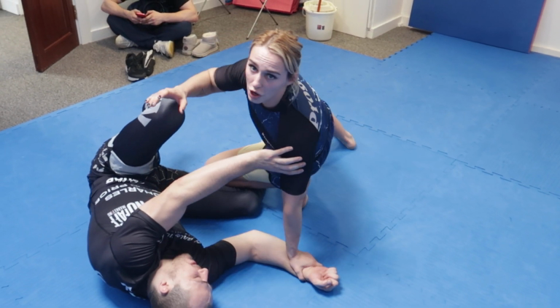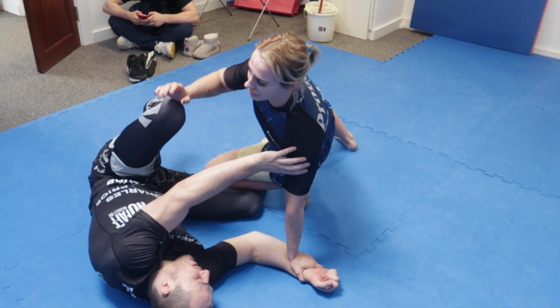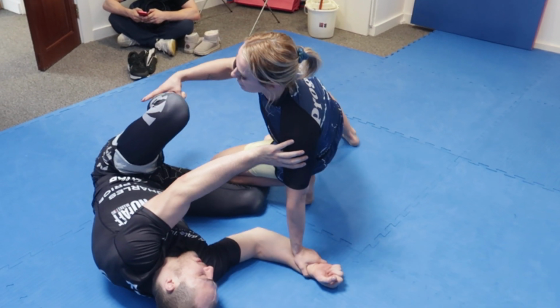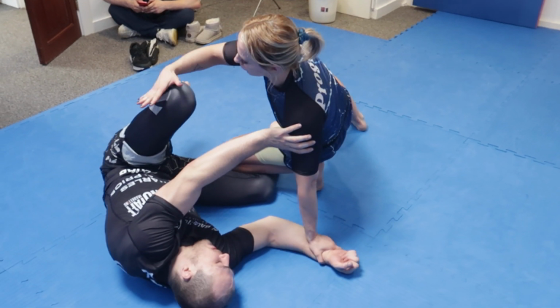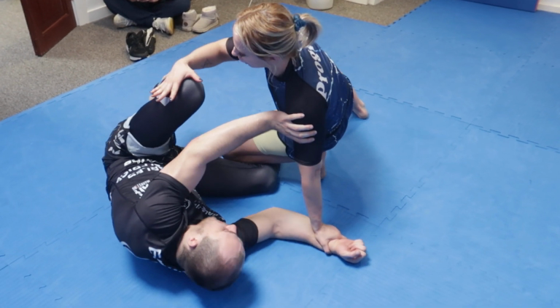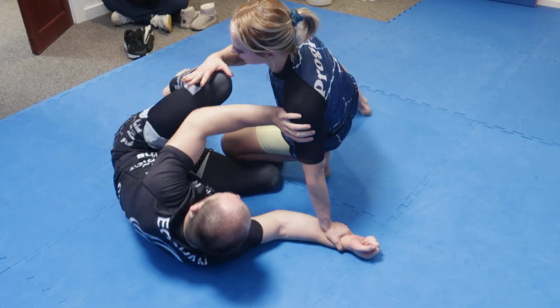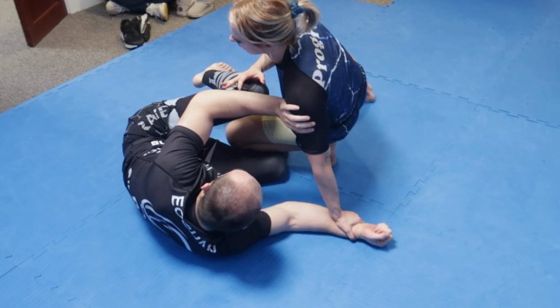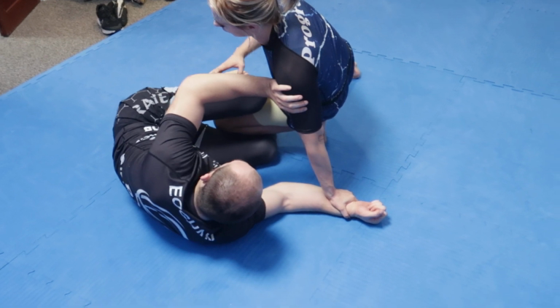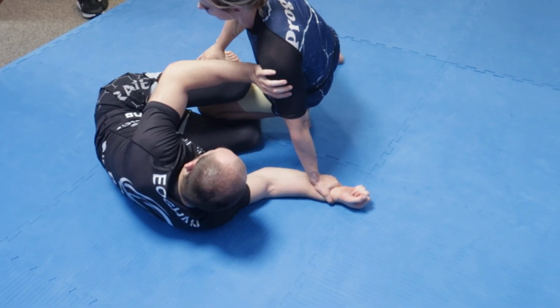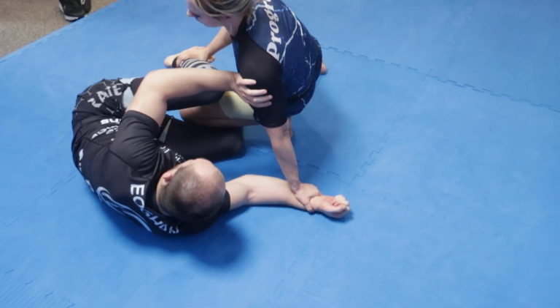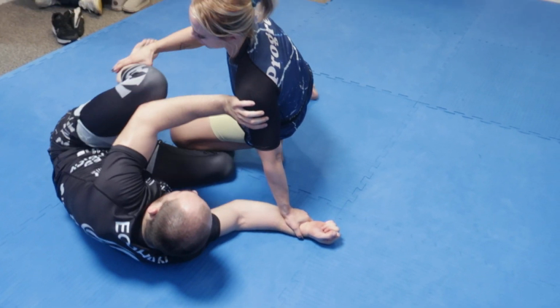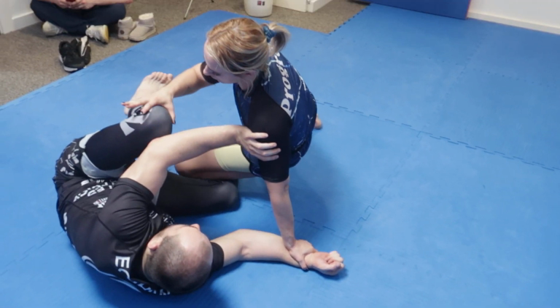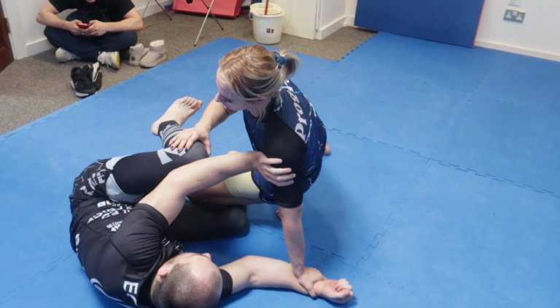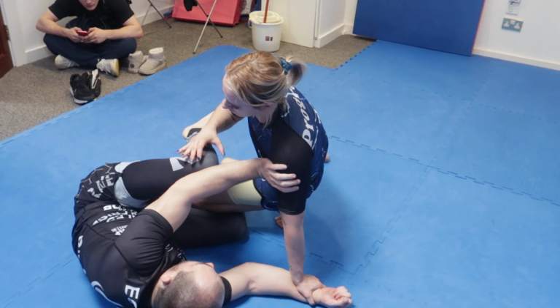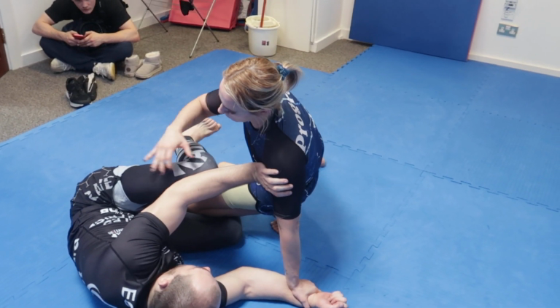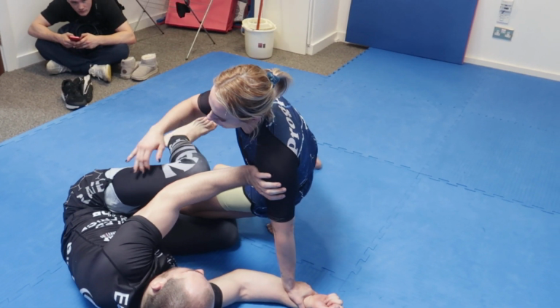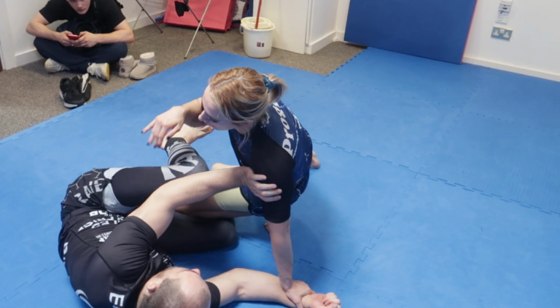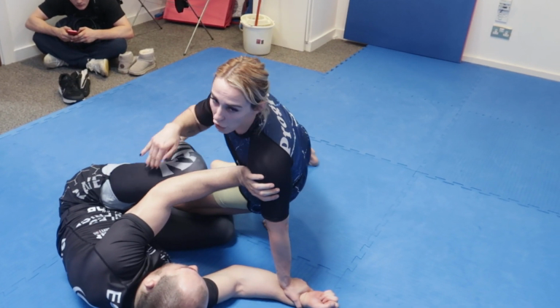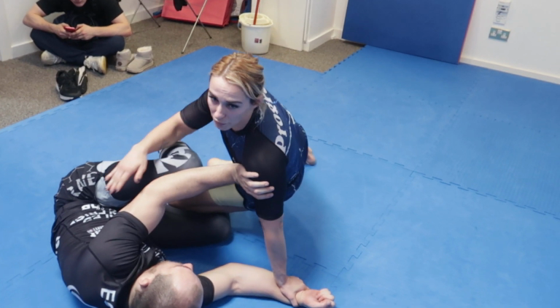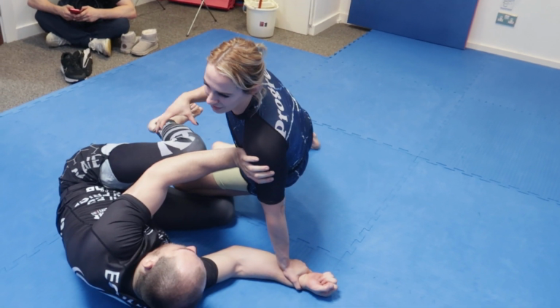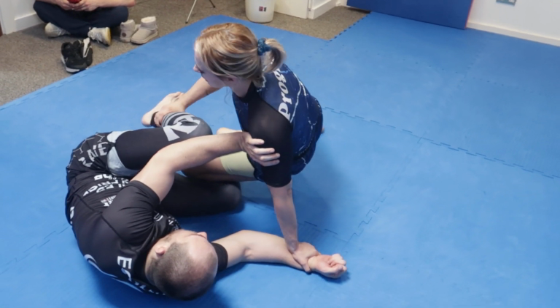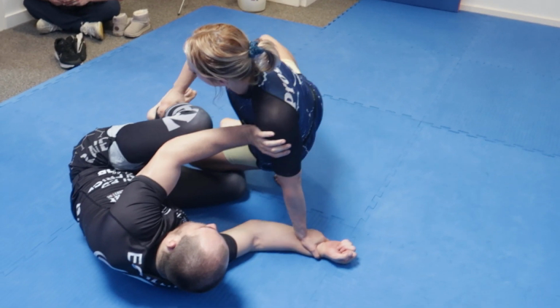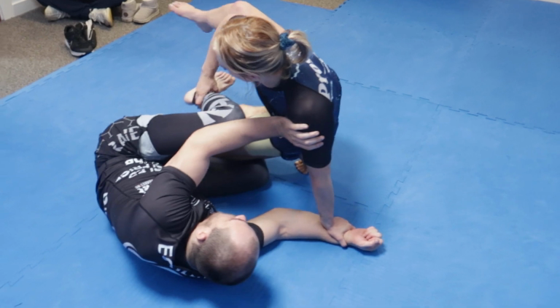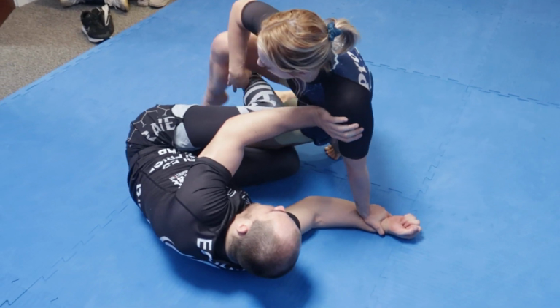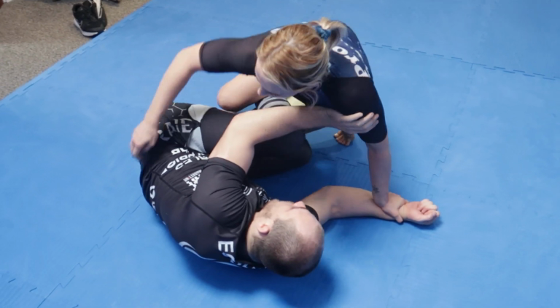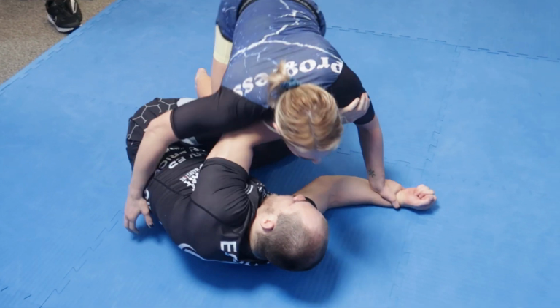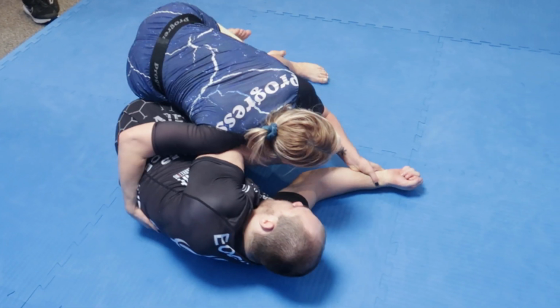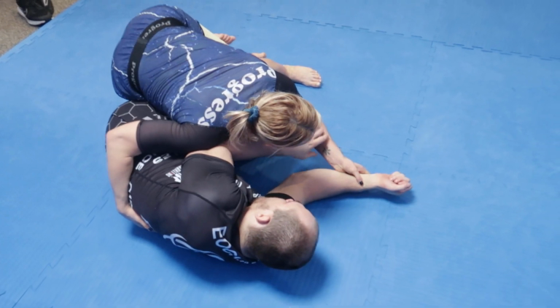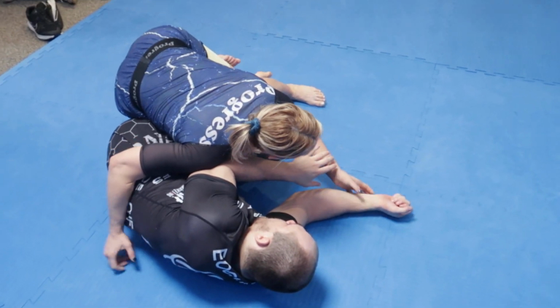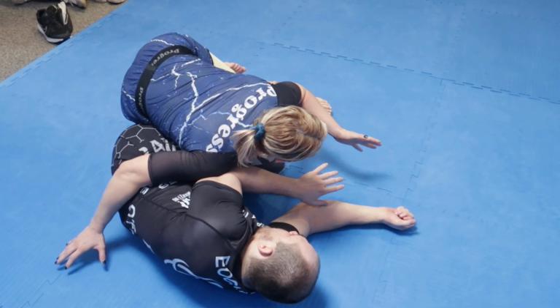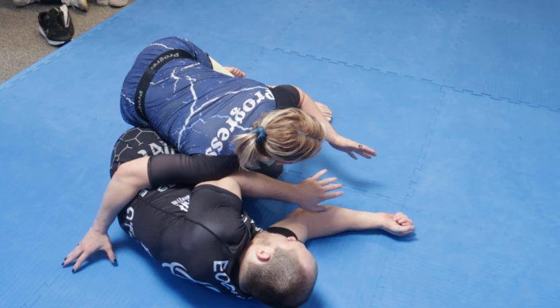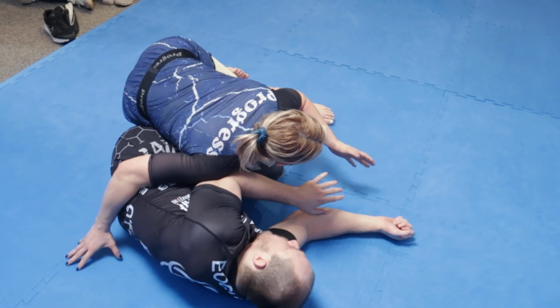A lot of the time, people will close this knee in — they're trying to narrow the scope of their guard and block me from coming into that knee cut. And that's when I can step over and go for a smash pass.